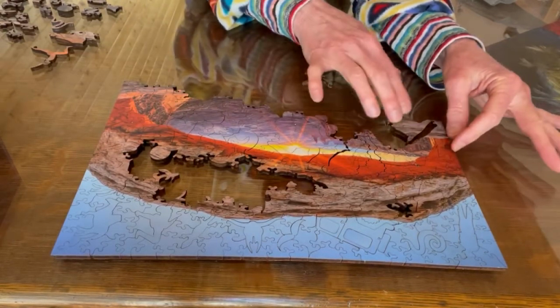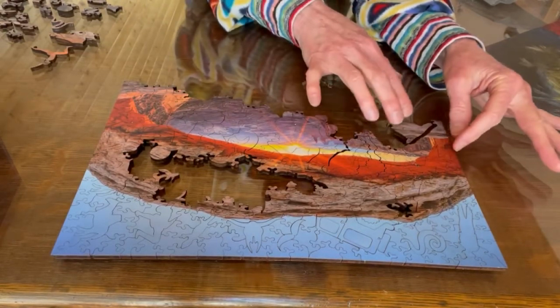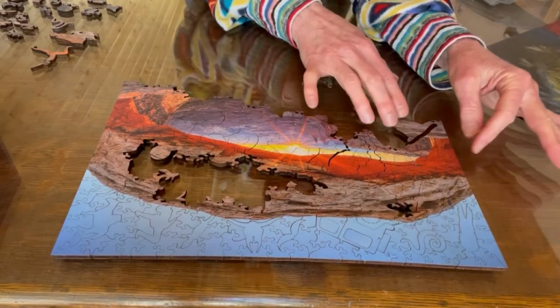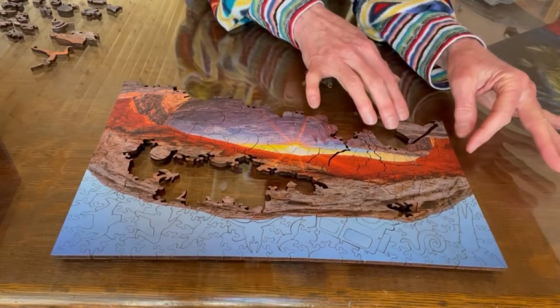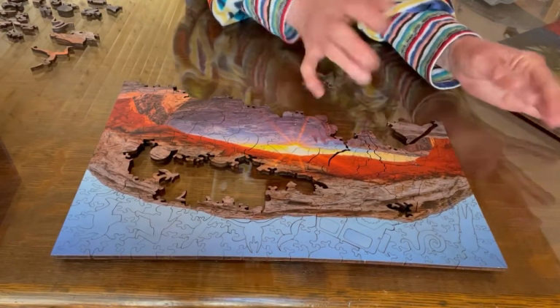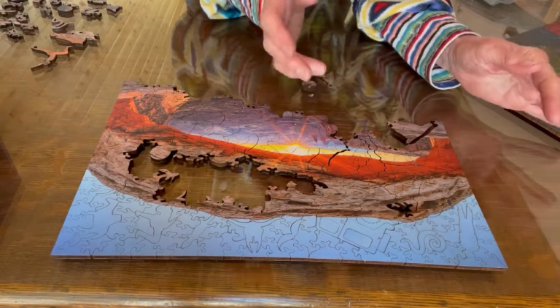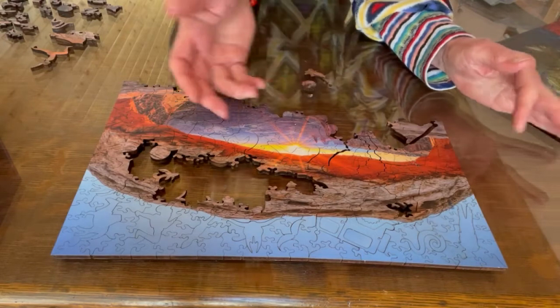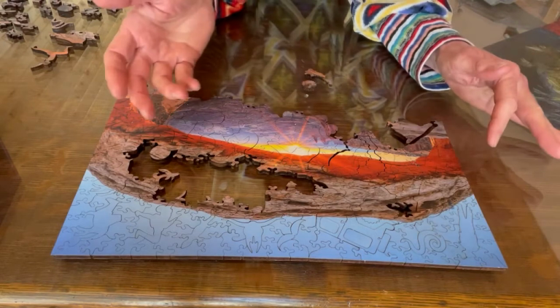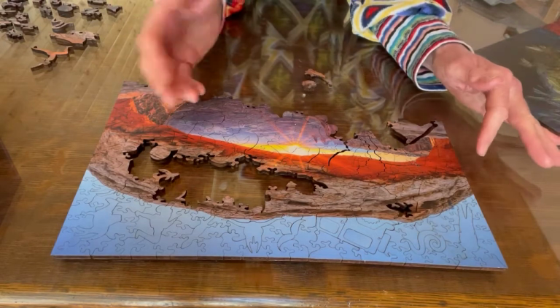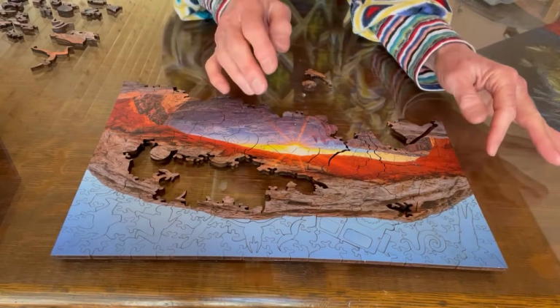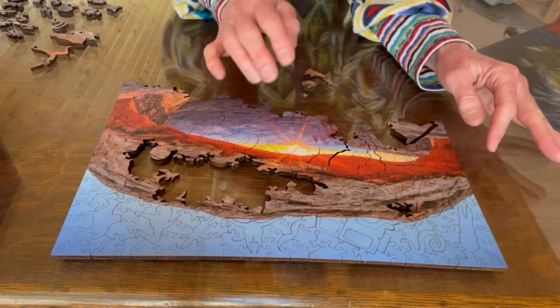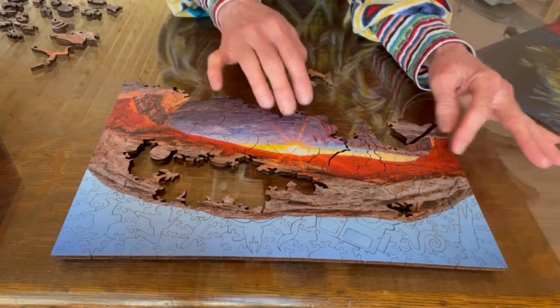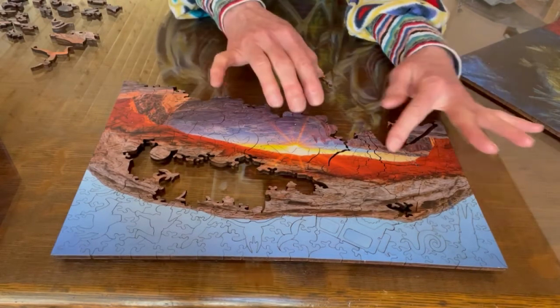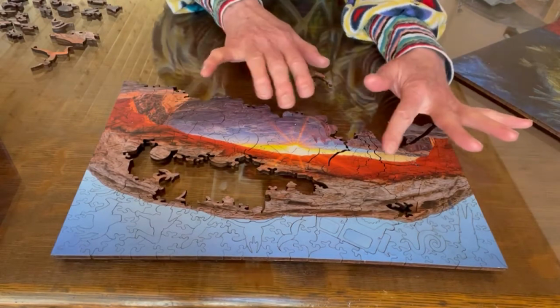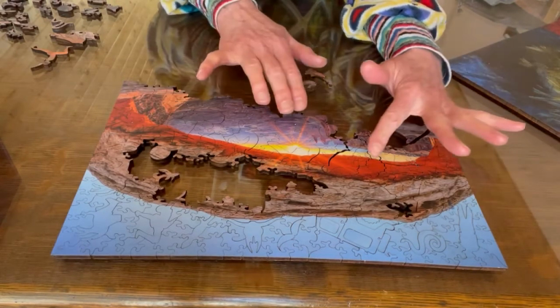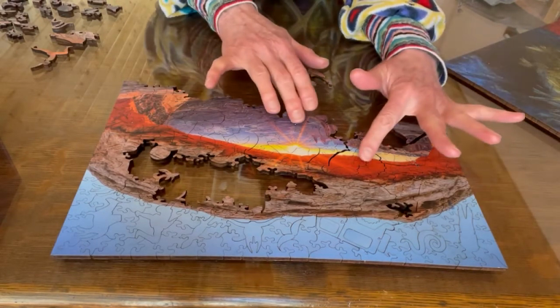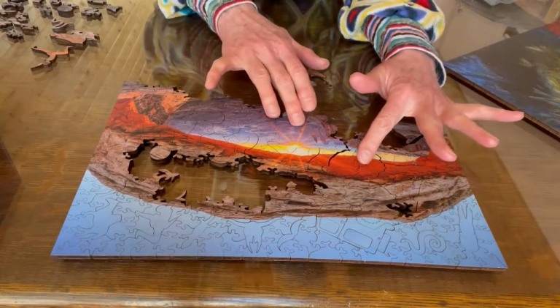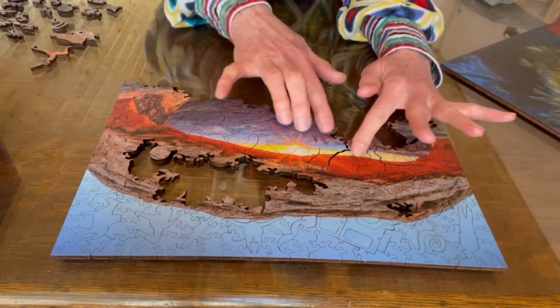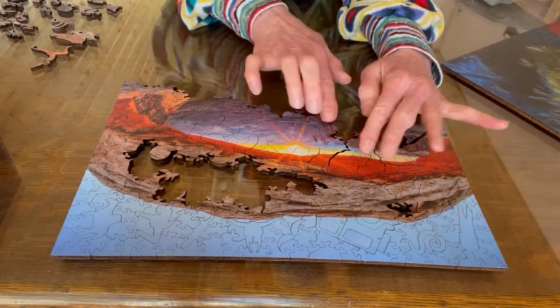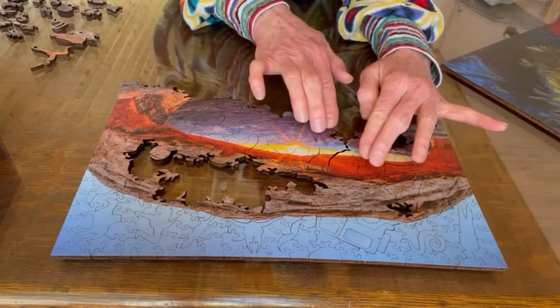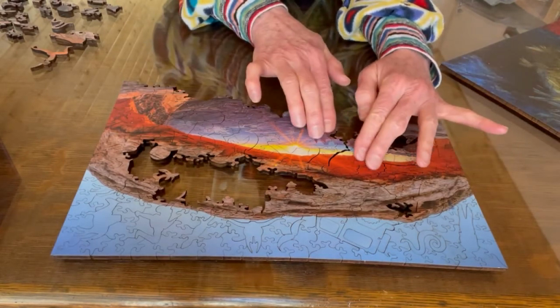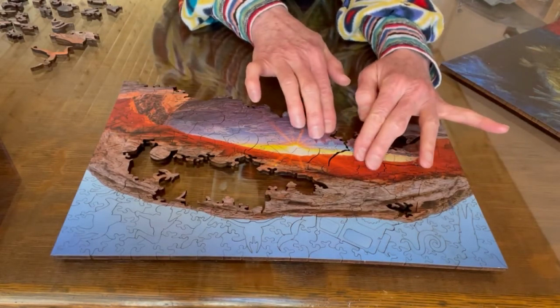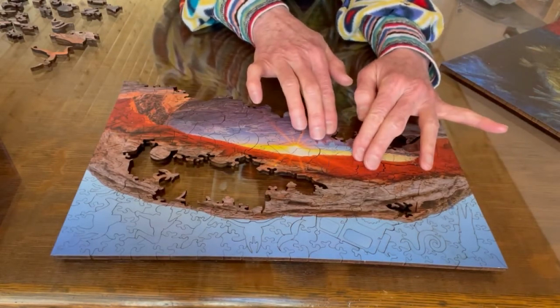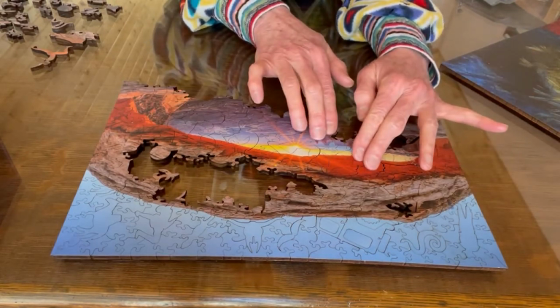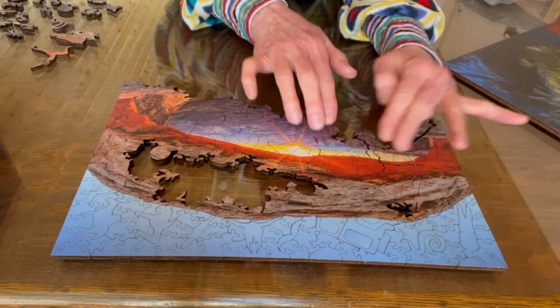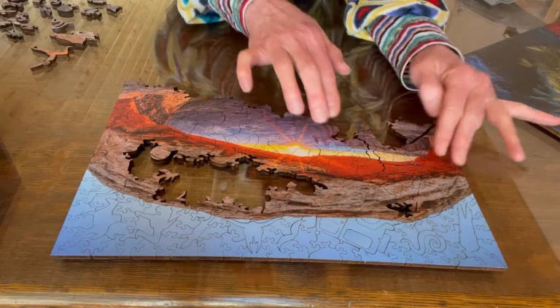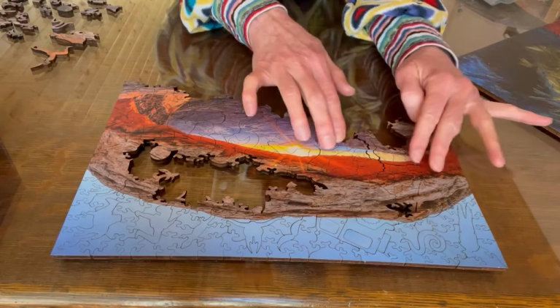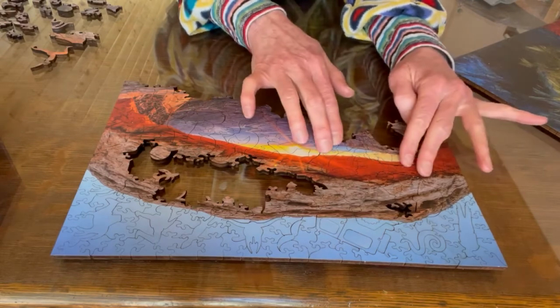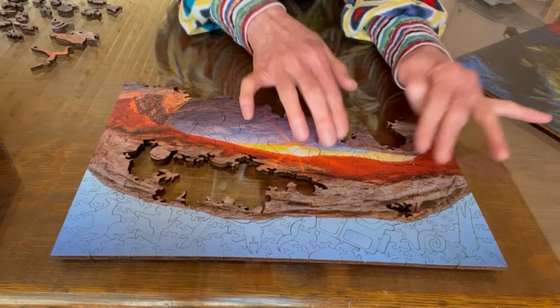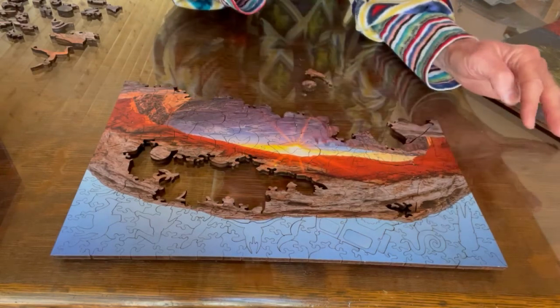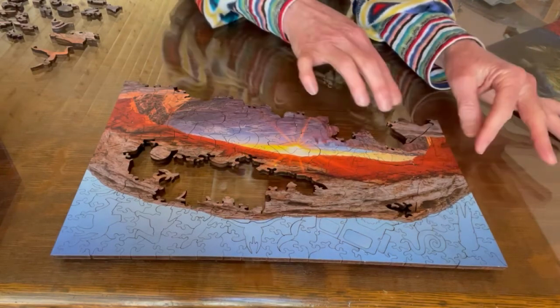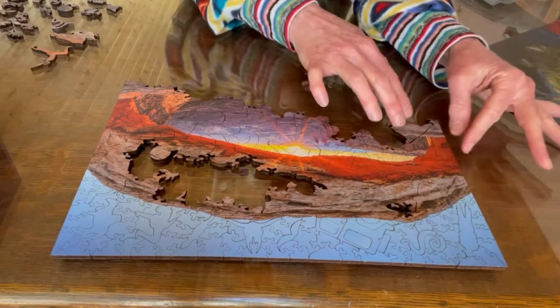Sometimes over here, you might move something and all of a sudden this gets out of place. Because with wooden puzzles, oftentimes you're just resting pieces against one another — they don't click in.